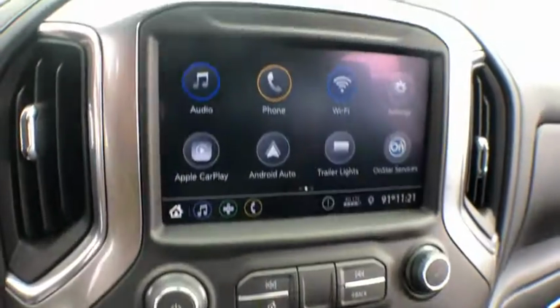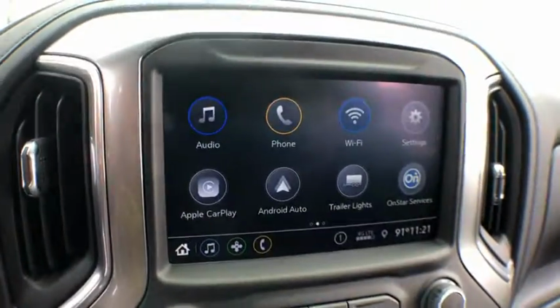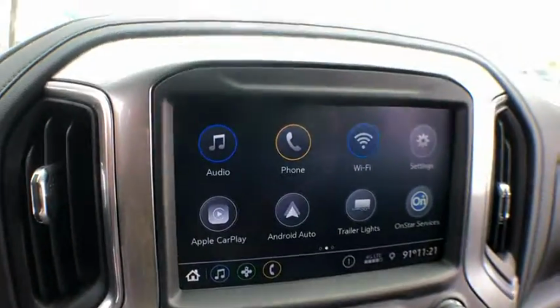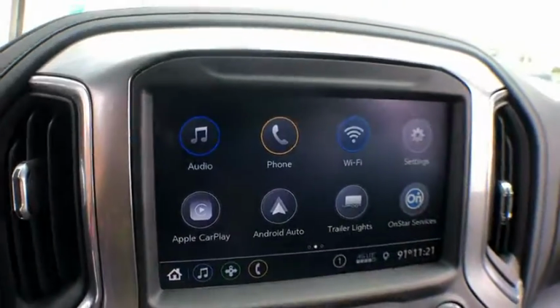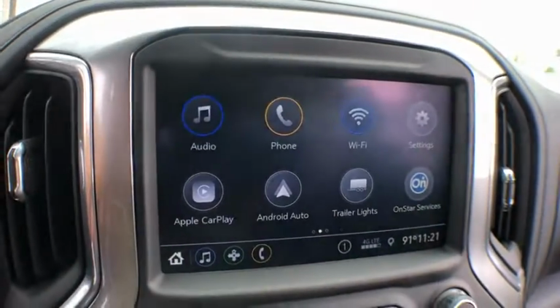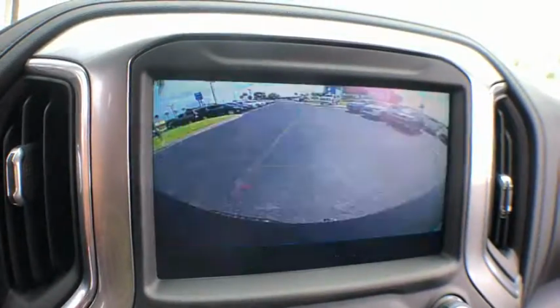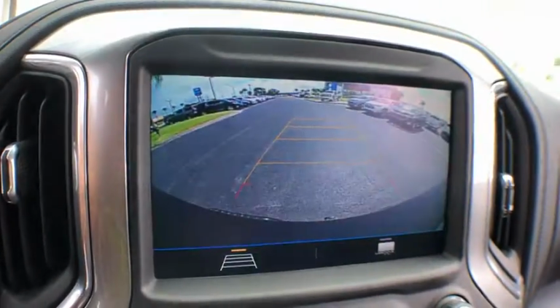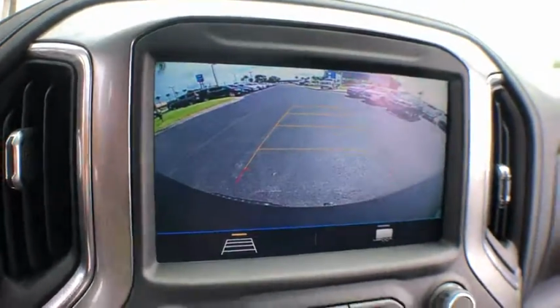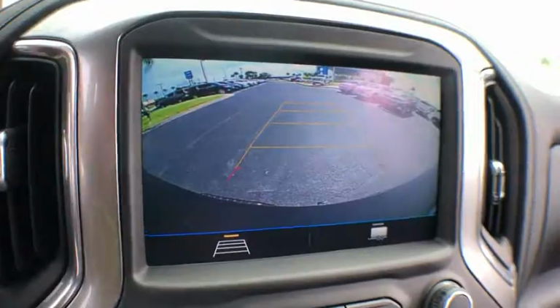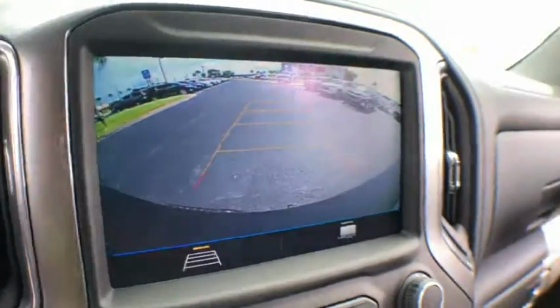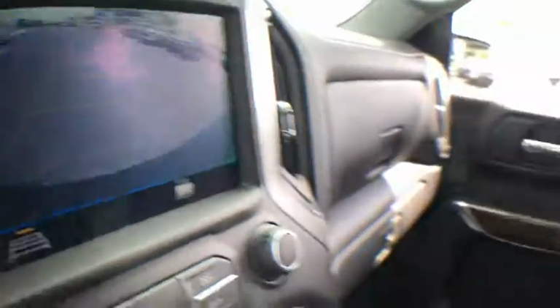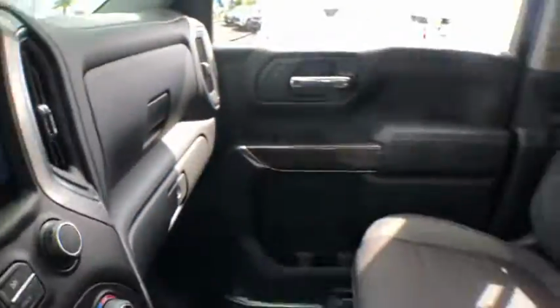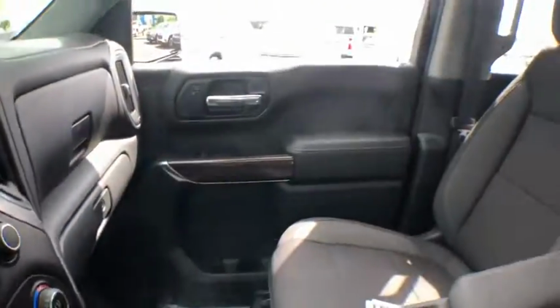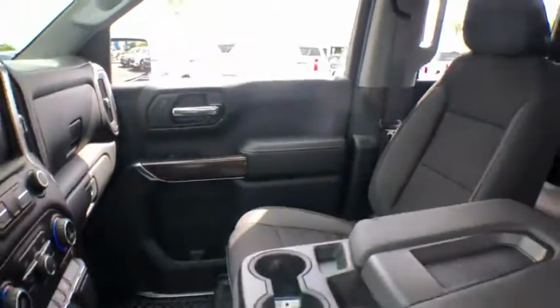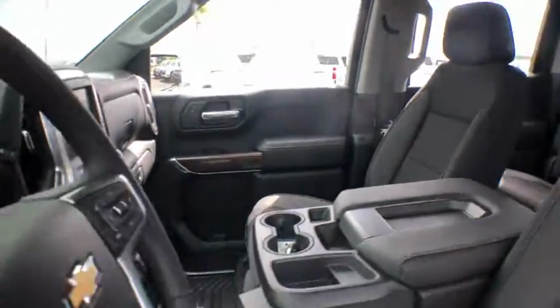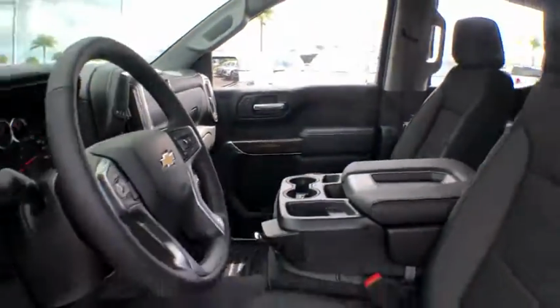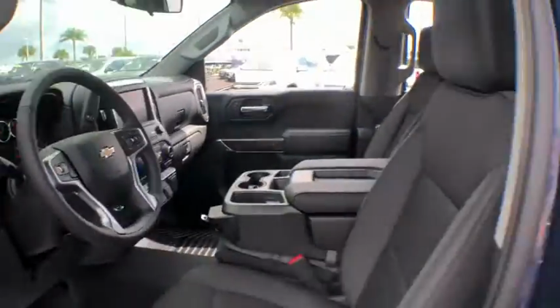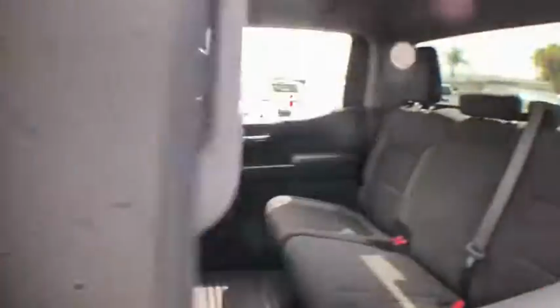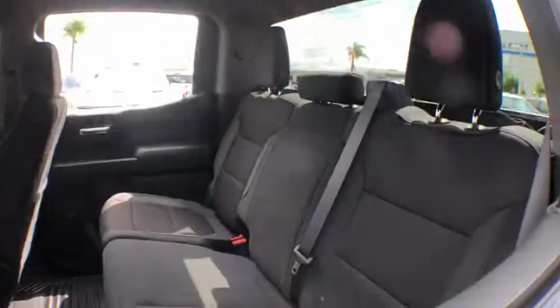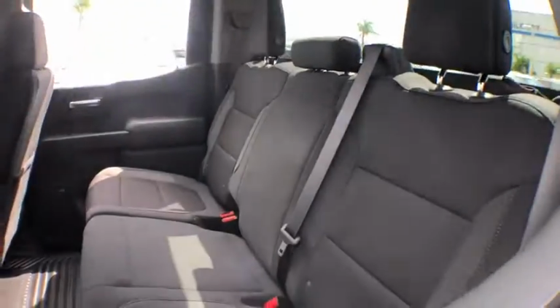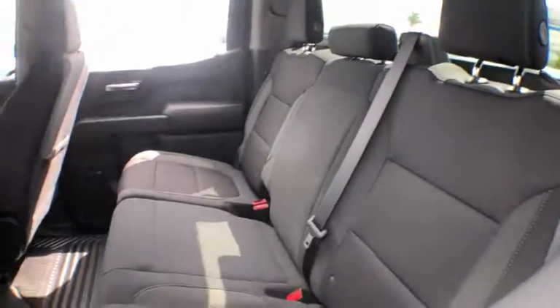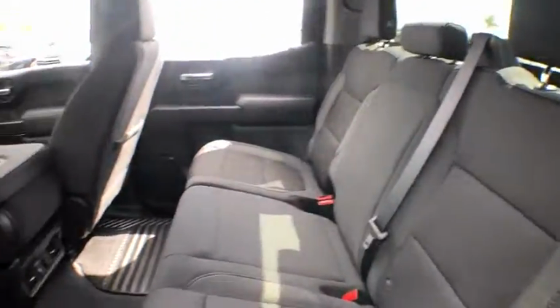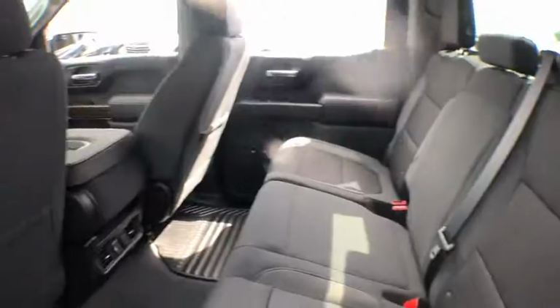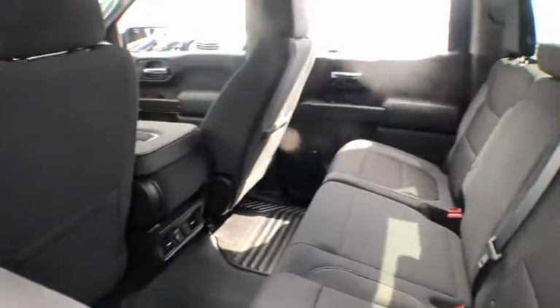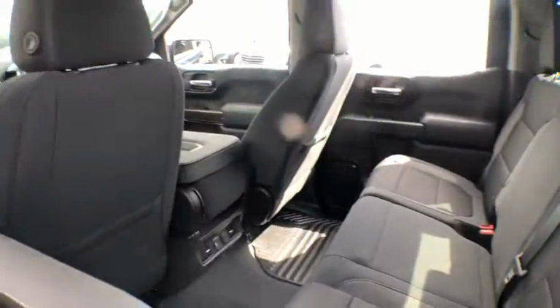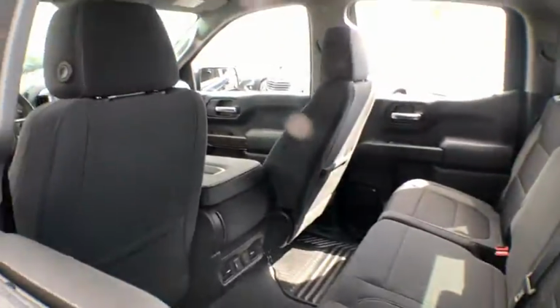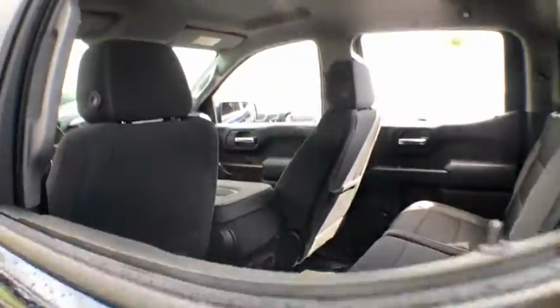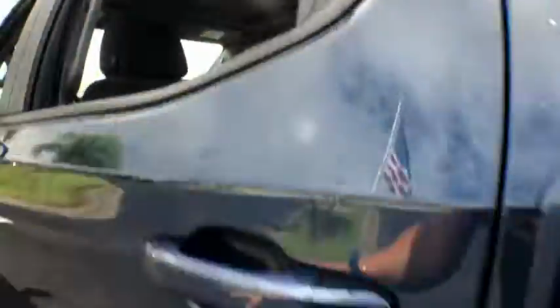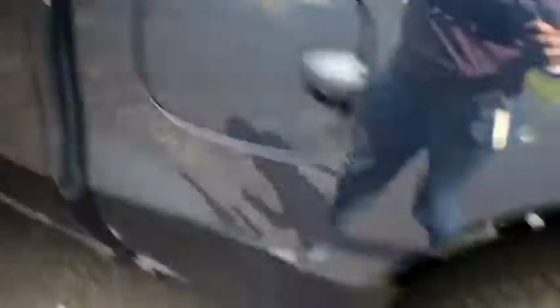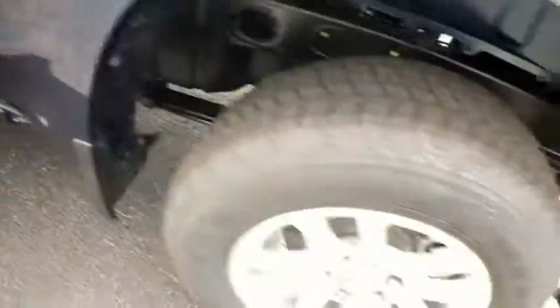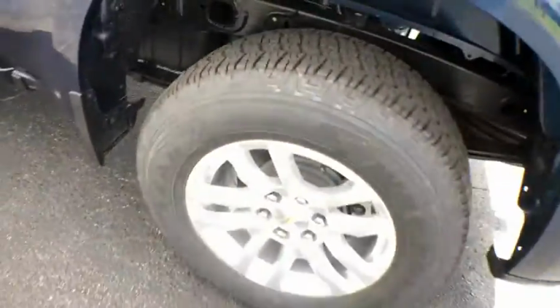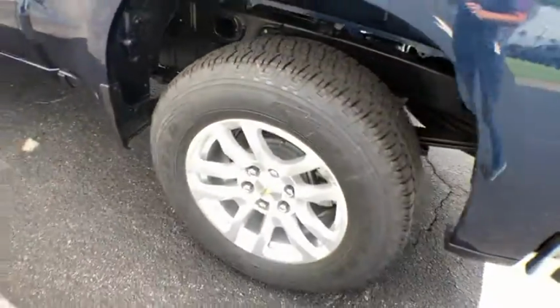Power windows. Heated steering wheel. Power door locks. Trip computer. Electronic stability control. Compass. Dual zone climate control. Remote keyless entry. Tachometer.